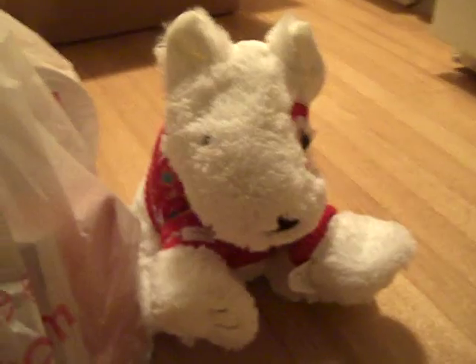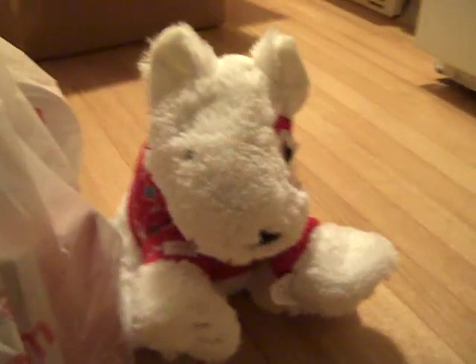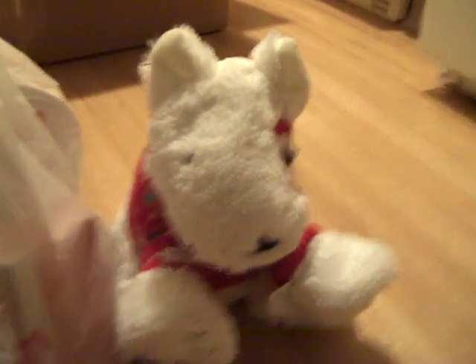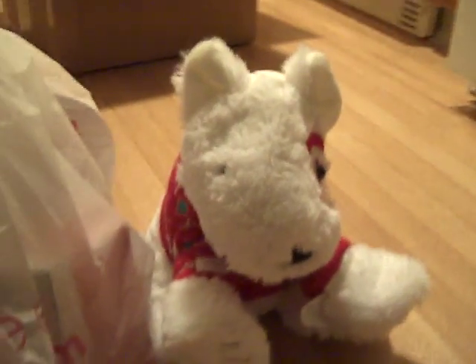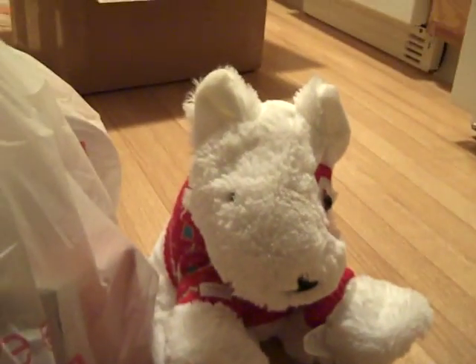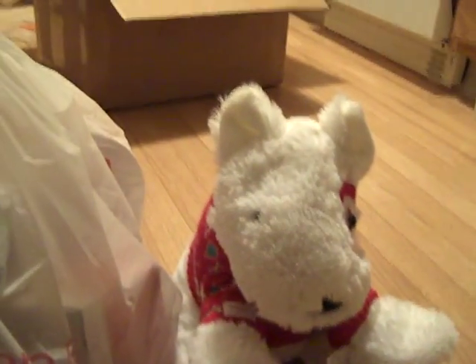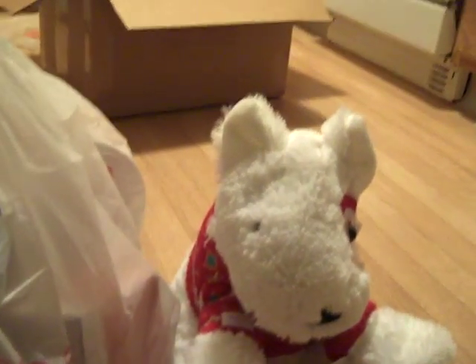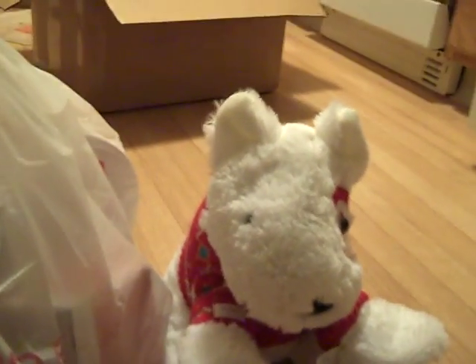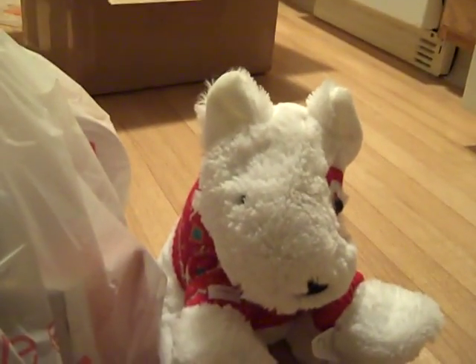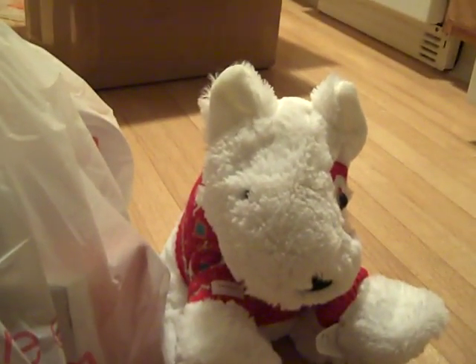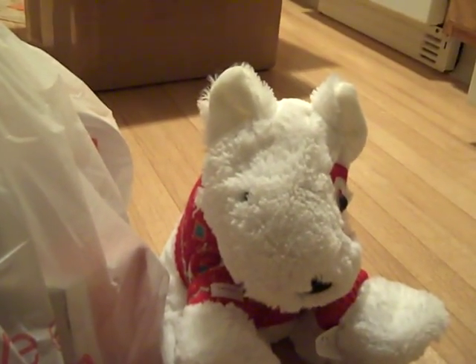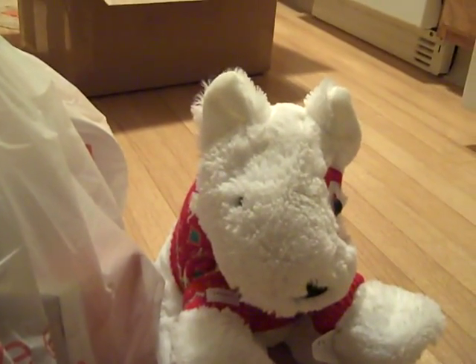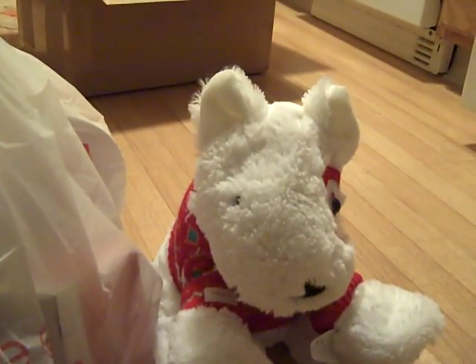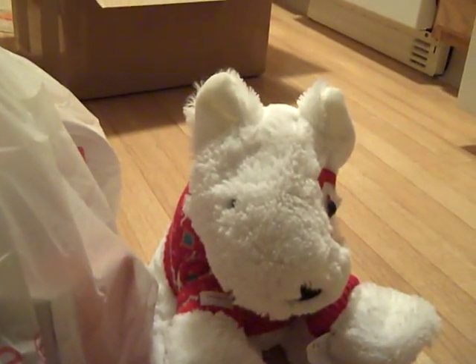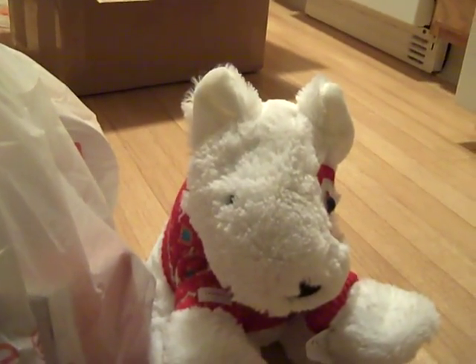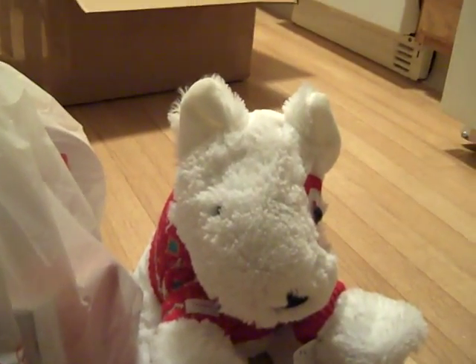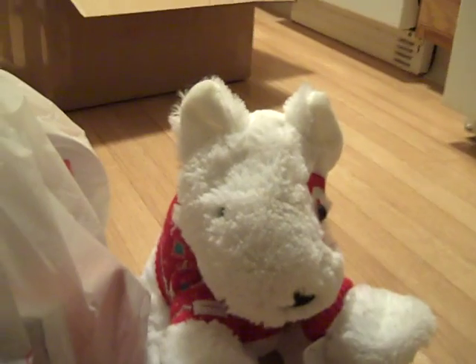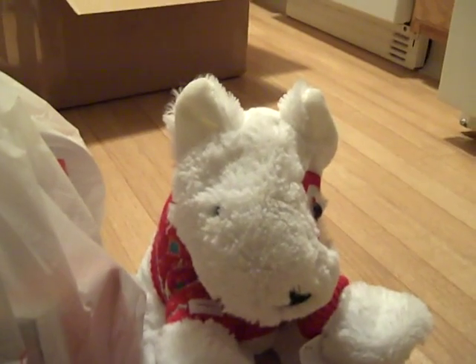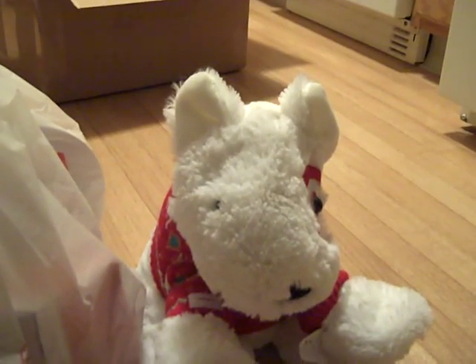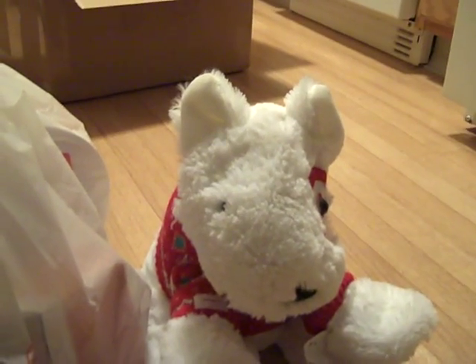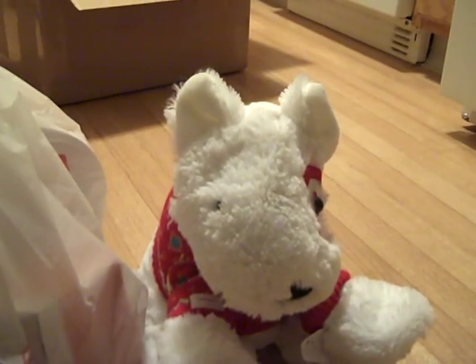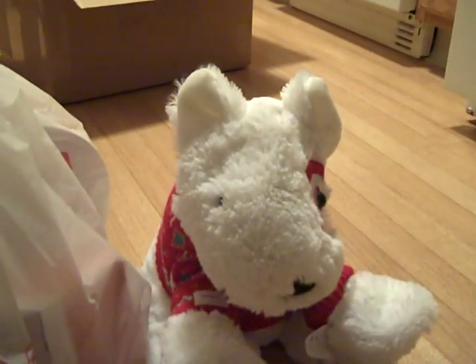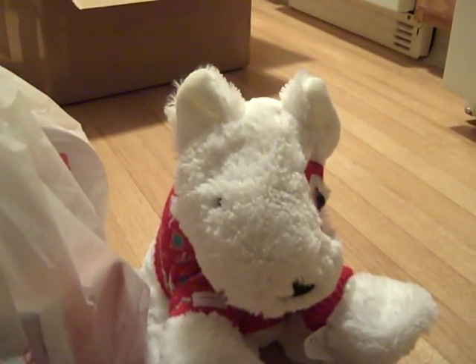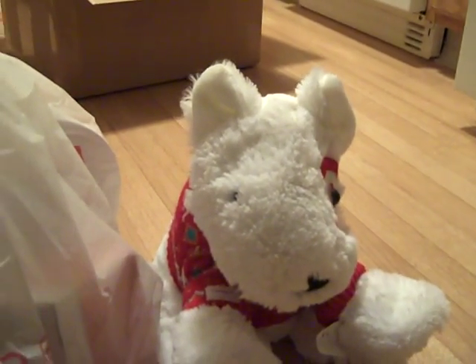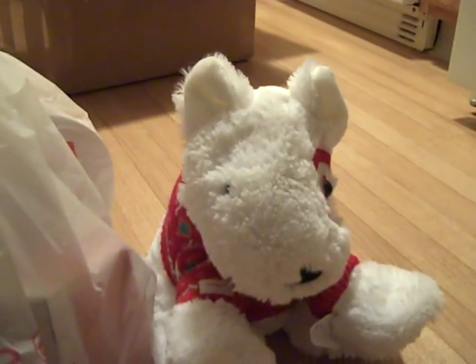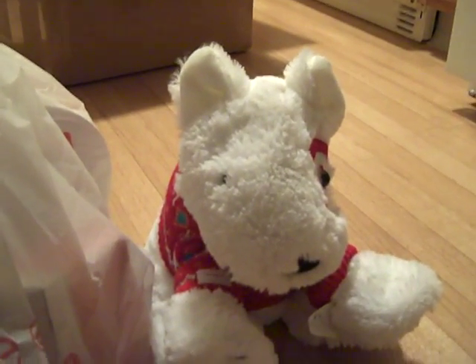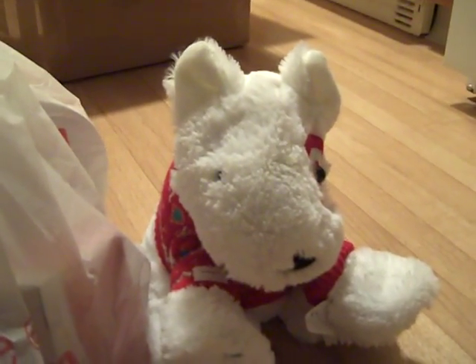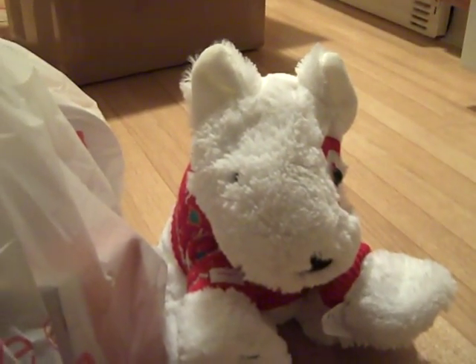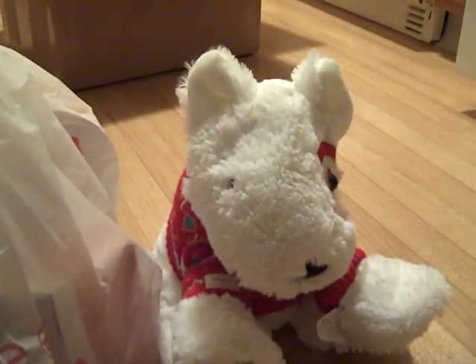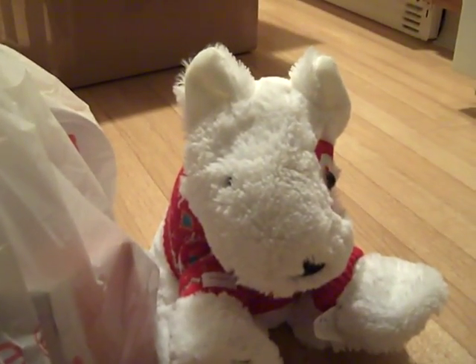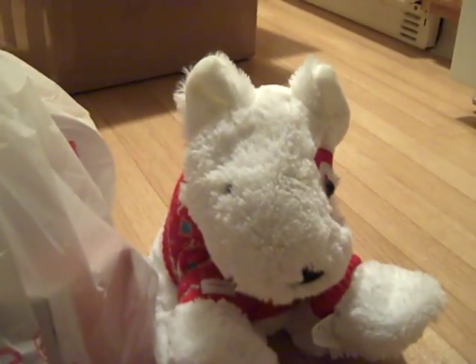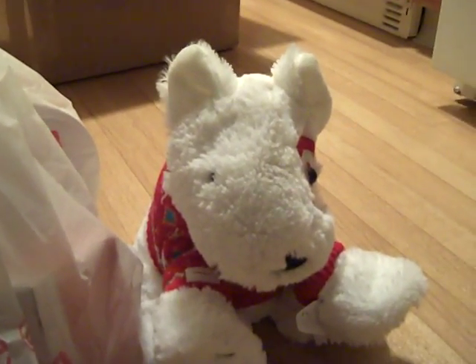Hey guys, welcome to today's daily vlog. It is day 364 of today's daily vlog. Today I had to run to Kmart to see what other fall decor they were selling.